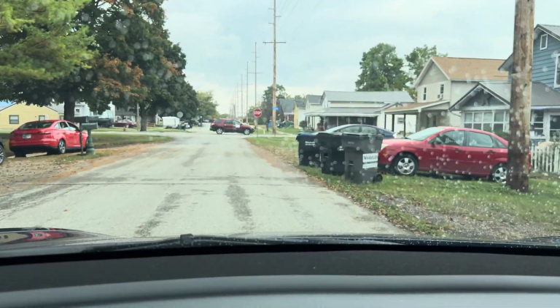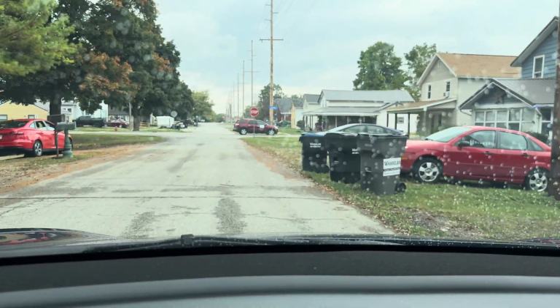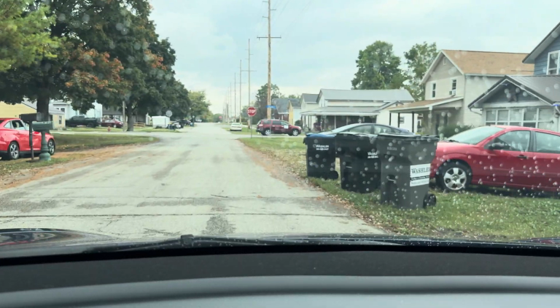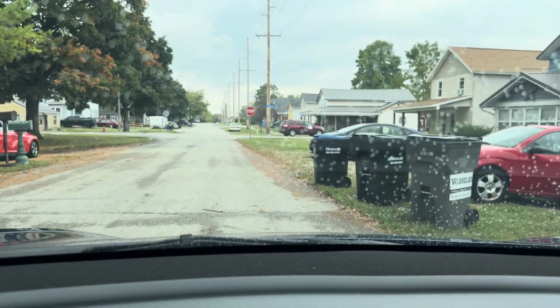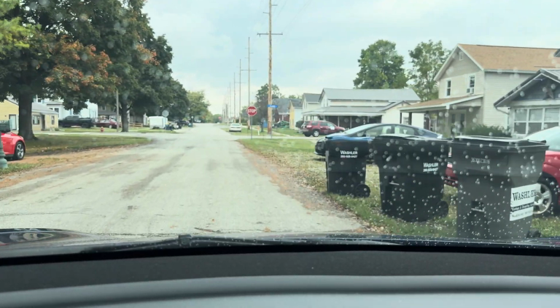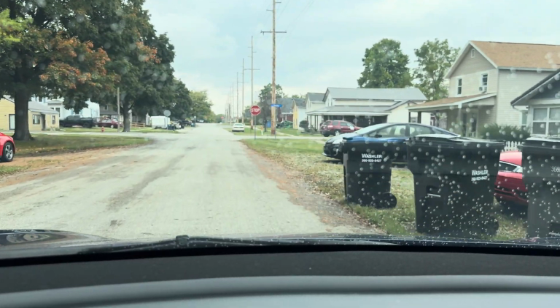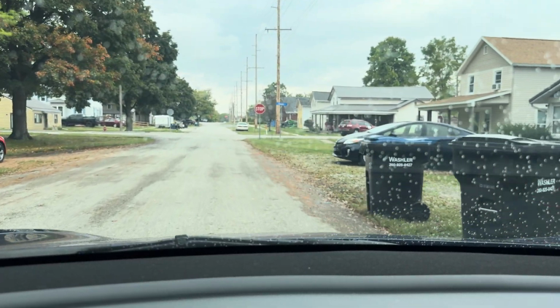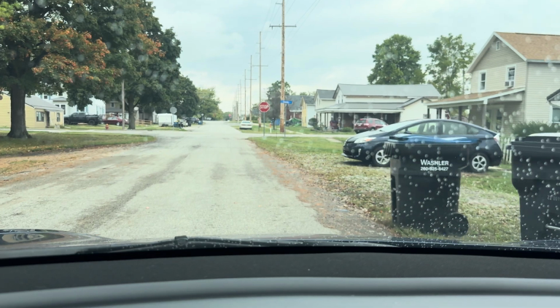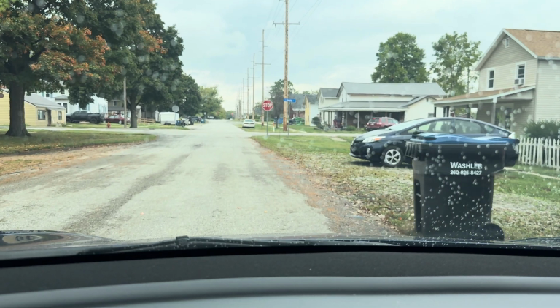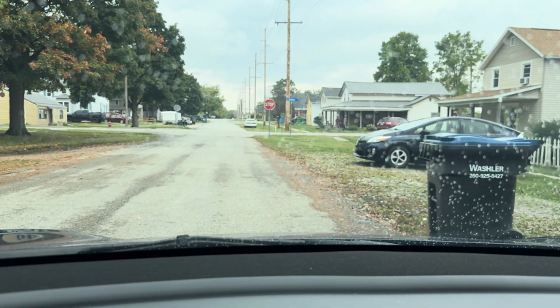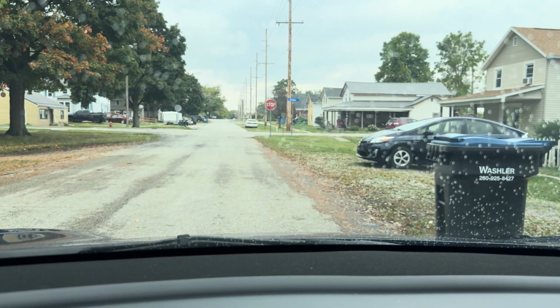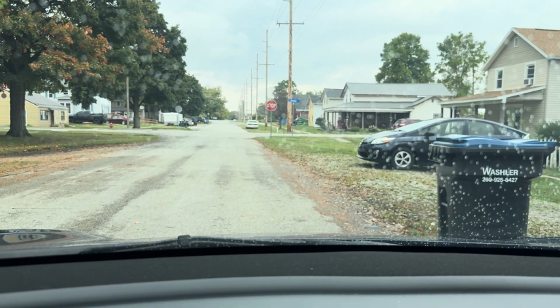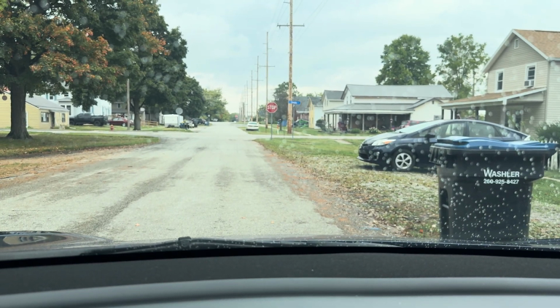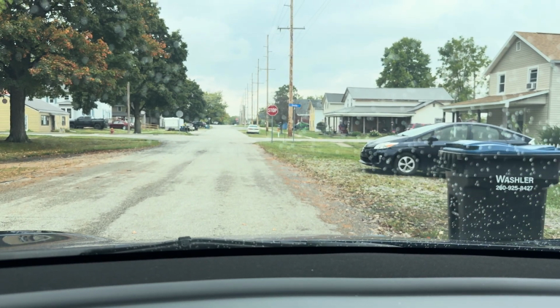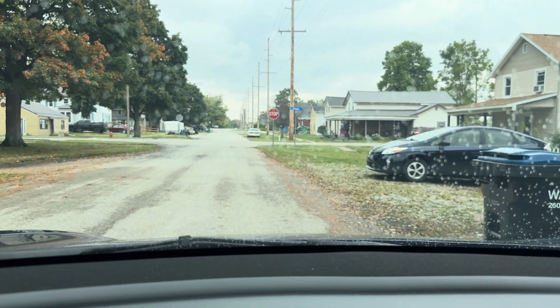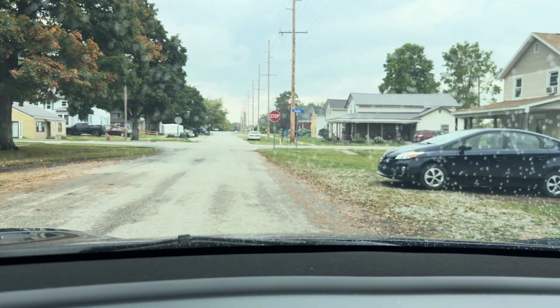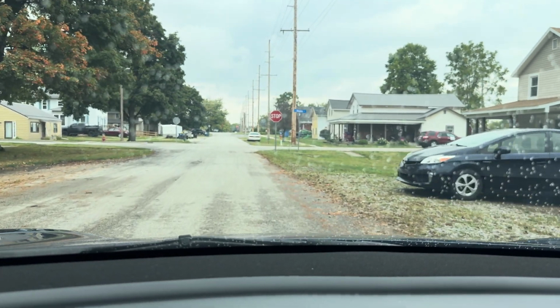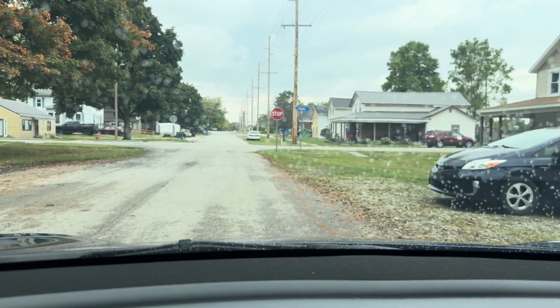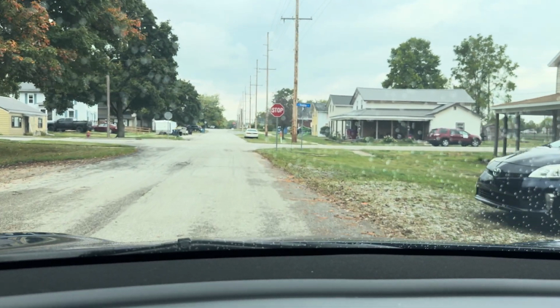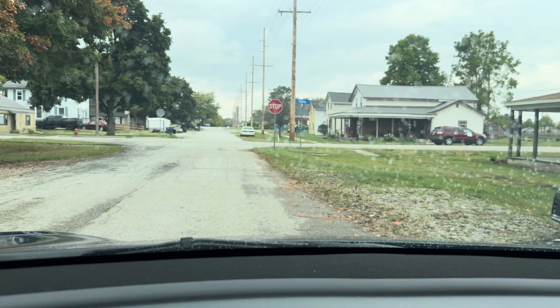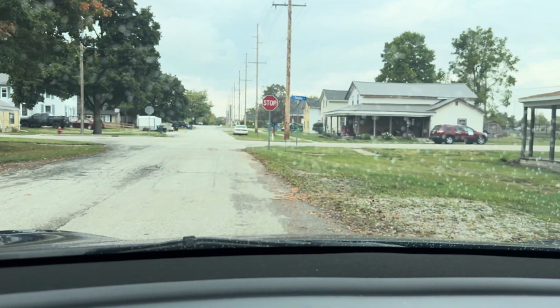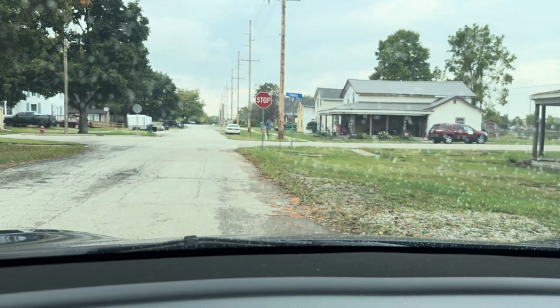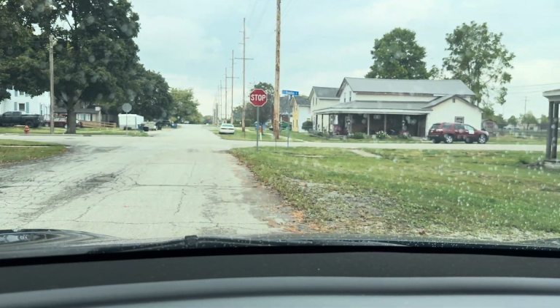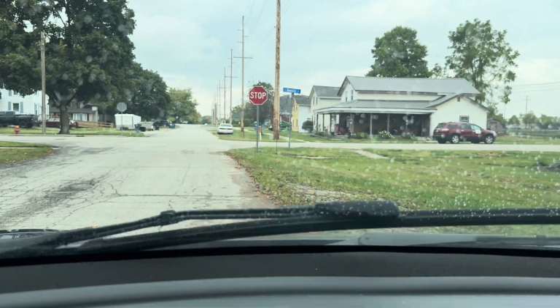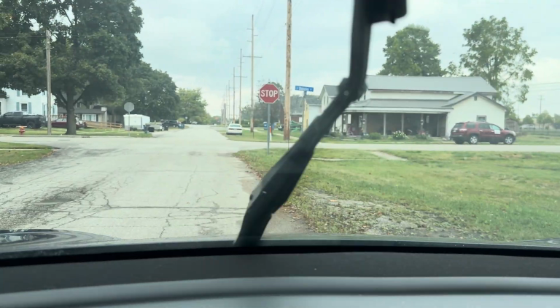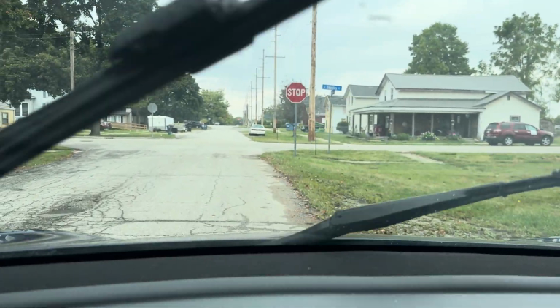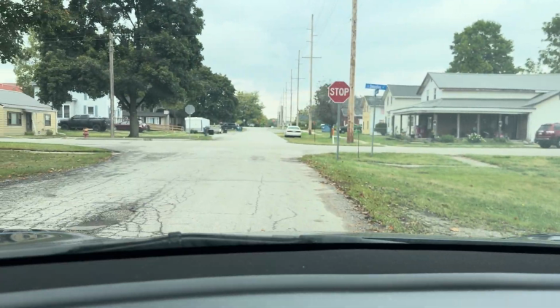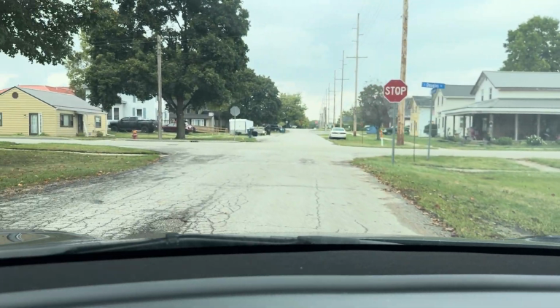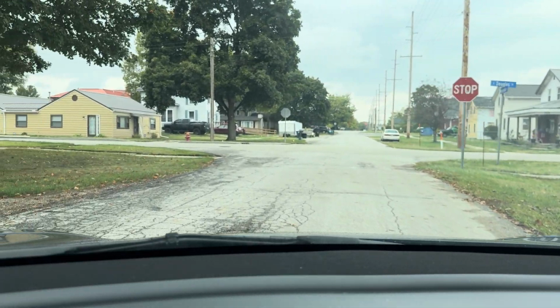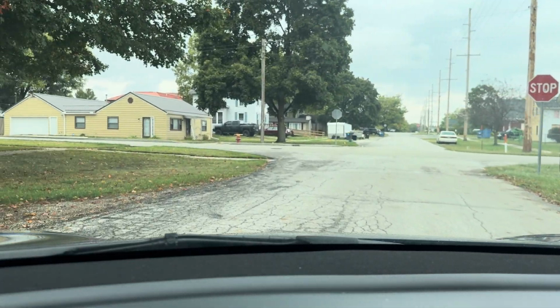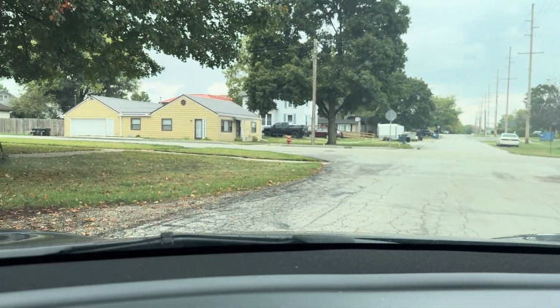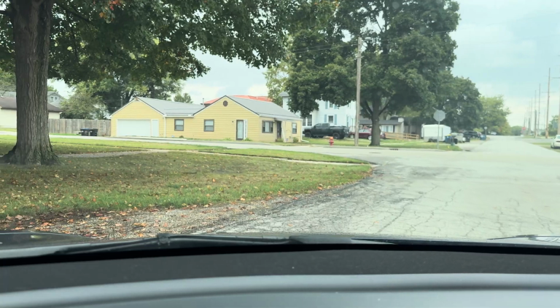Alright, I'm going to park — I am home. I'm going to grab some stuff to try and record the Smart Summon test and then I will return.